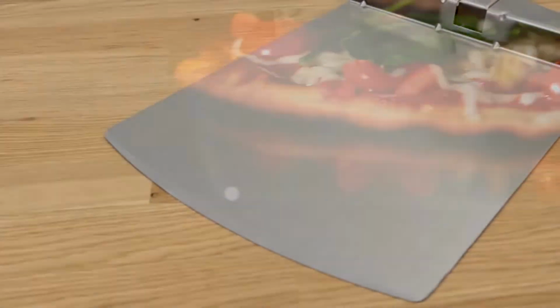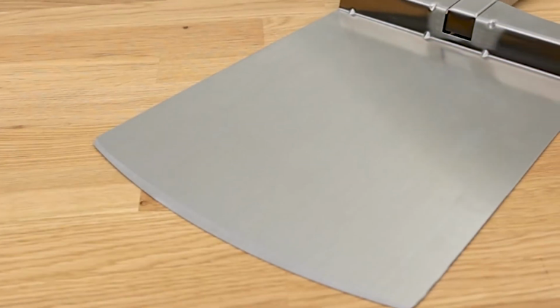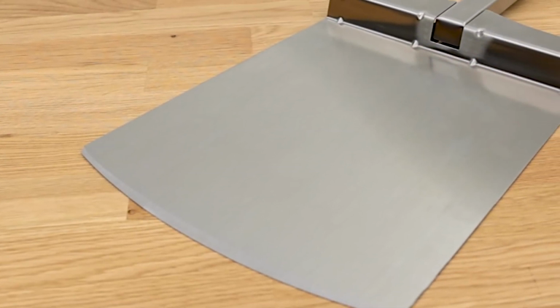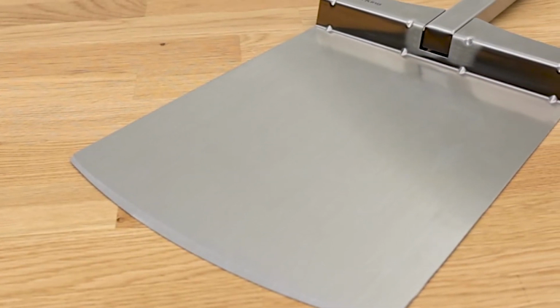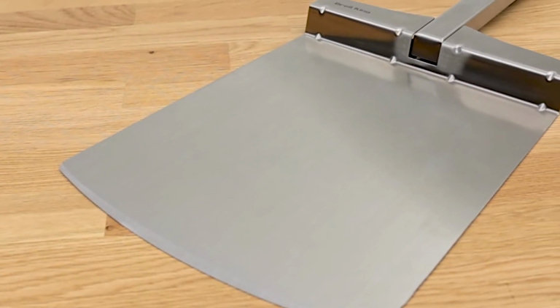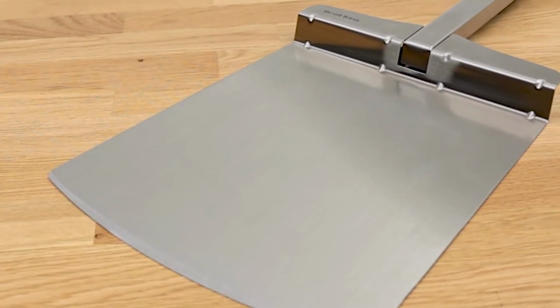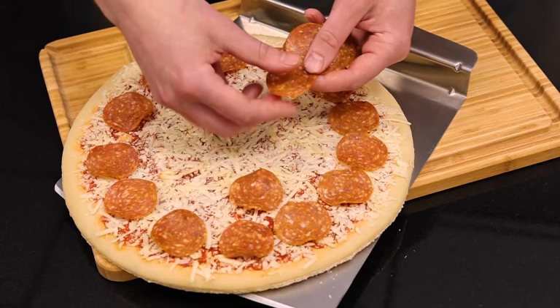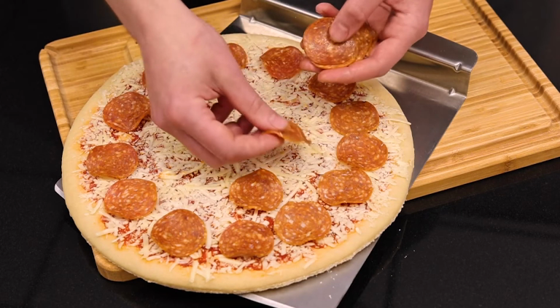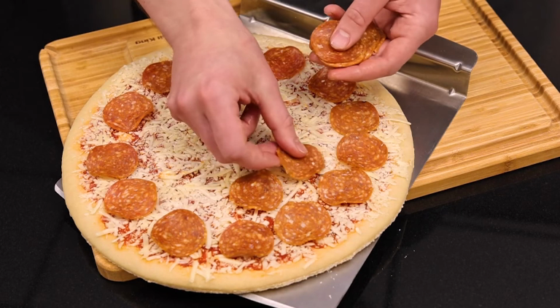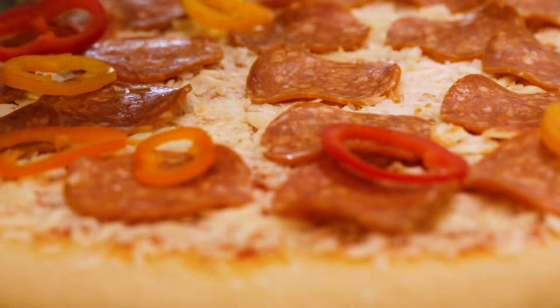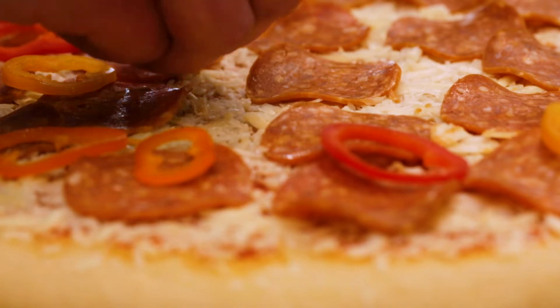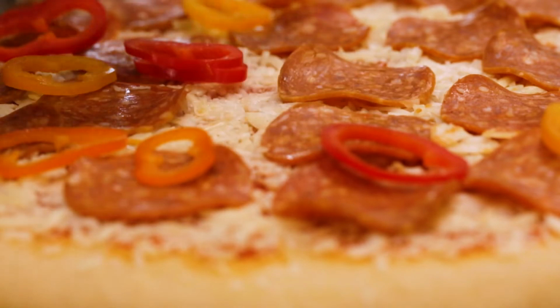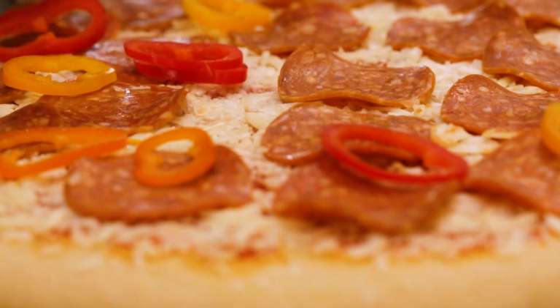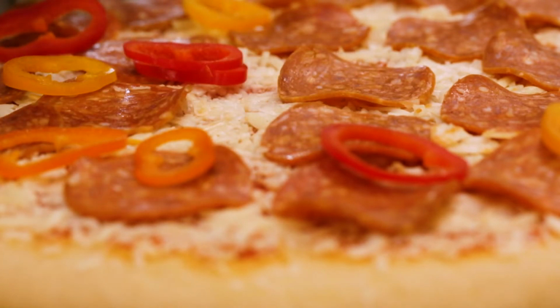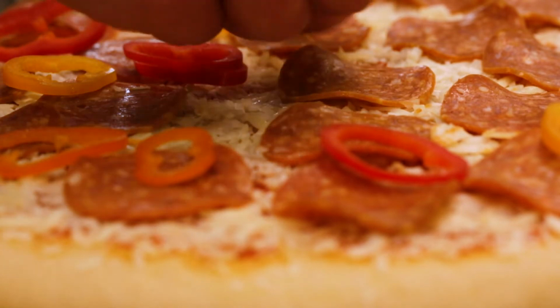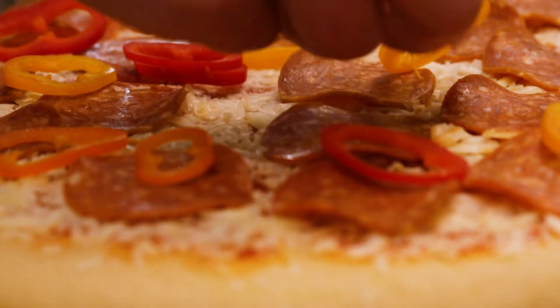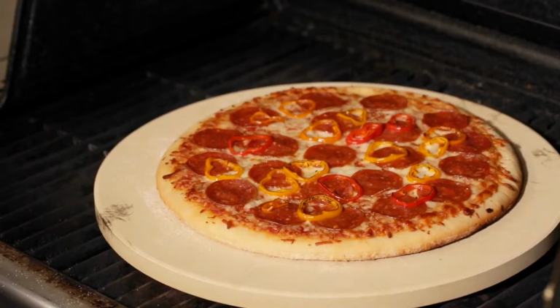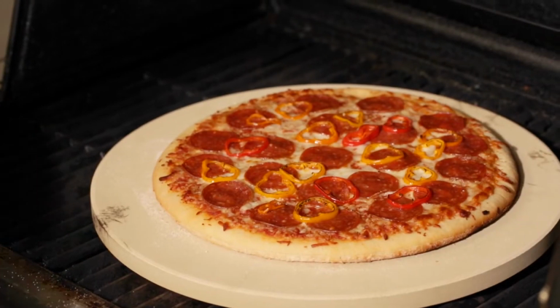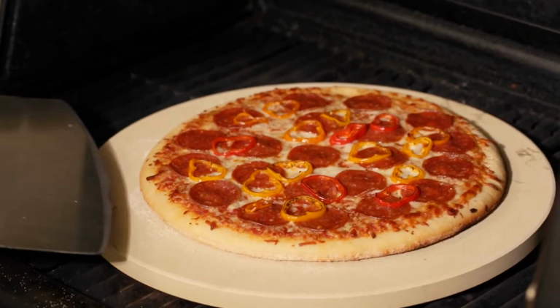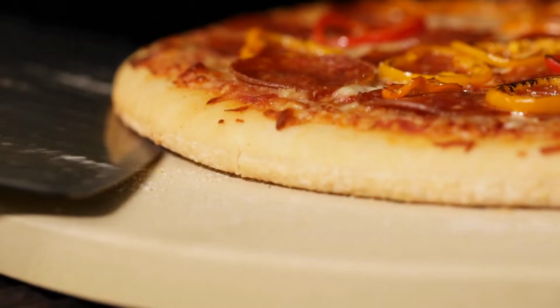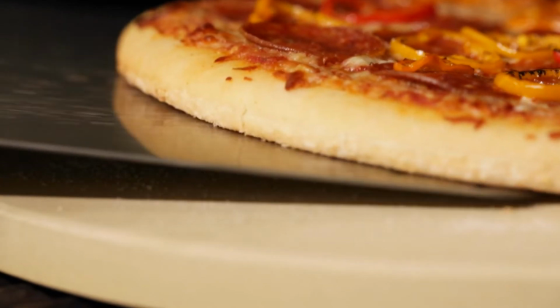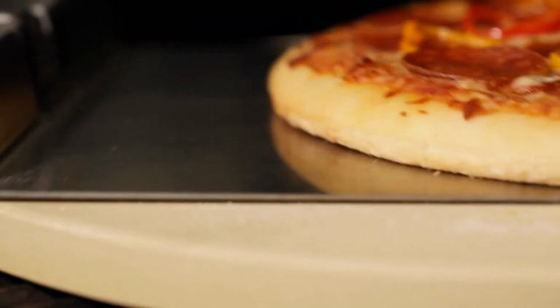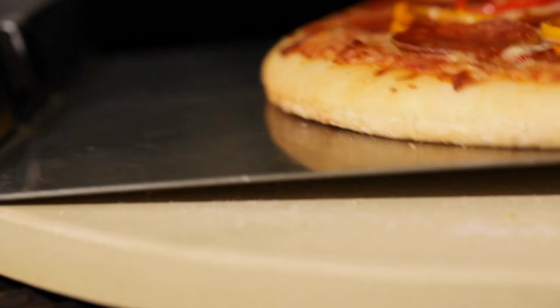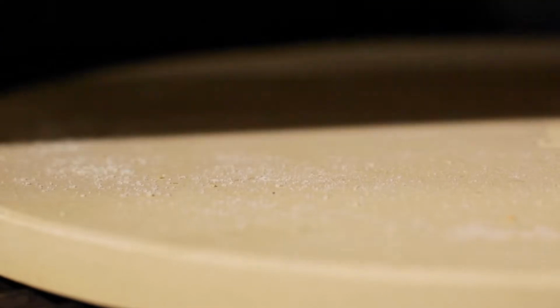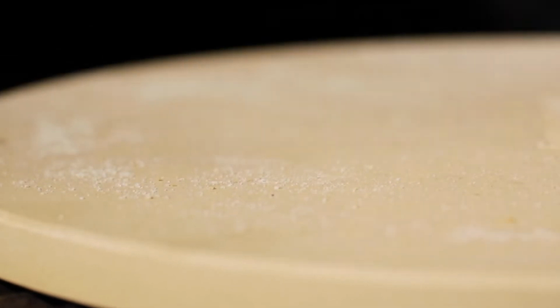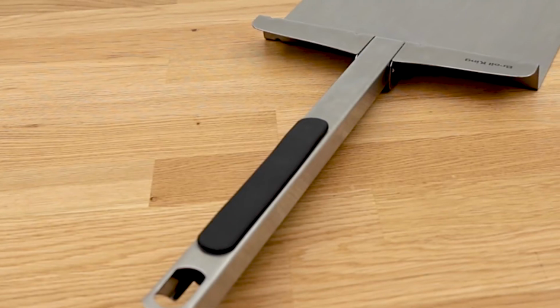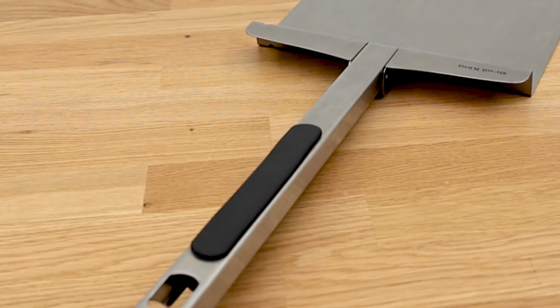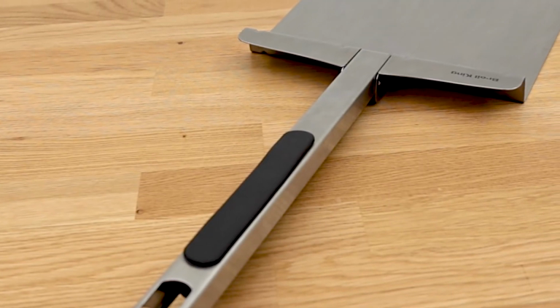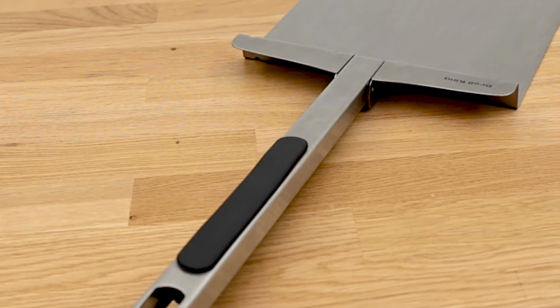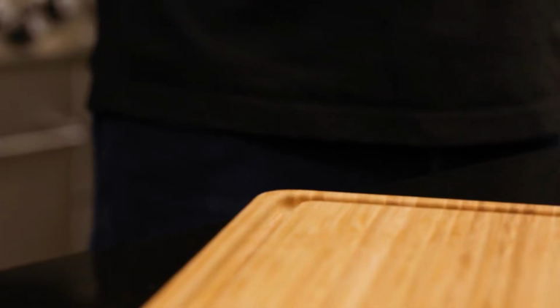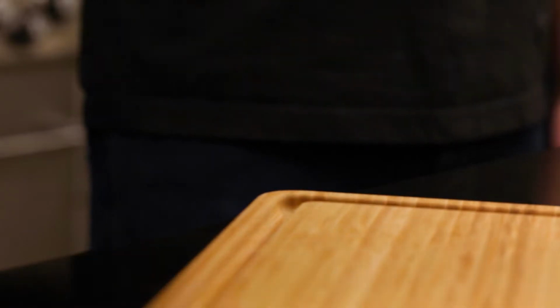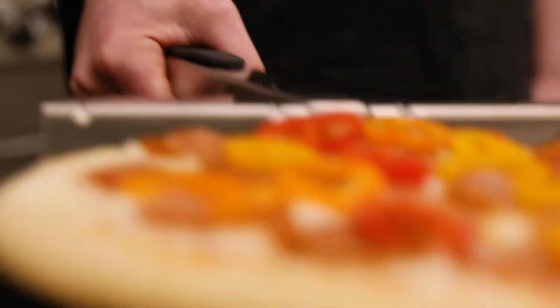The extra large blade gives you ample space to lay out your dough and build your pizza directly on the peel. The tapered front edge slides easily under the cooked pizza, while the long handle keeps your hands protected from the heat.